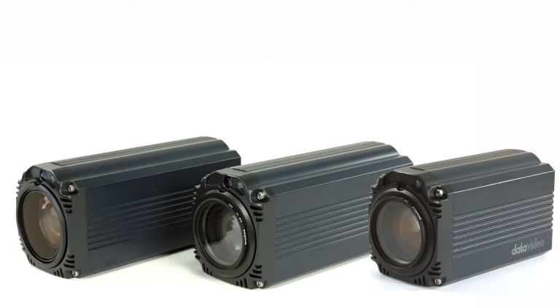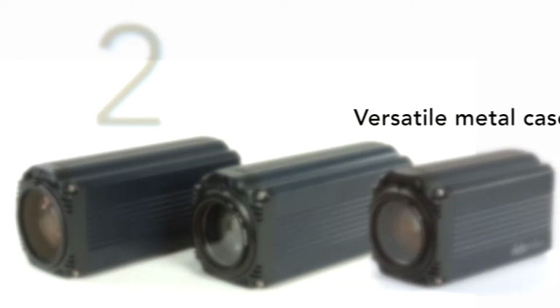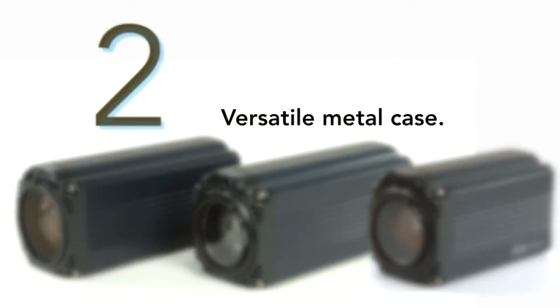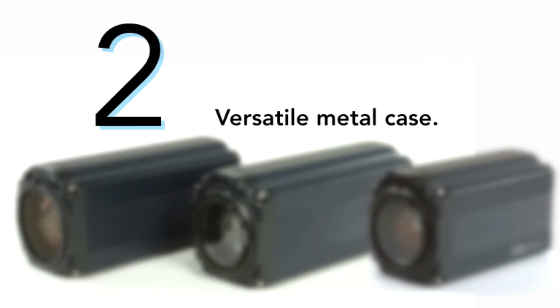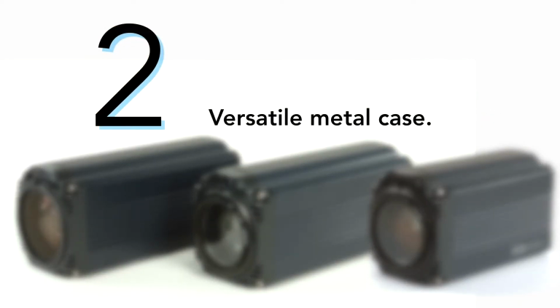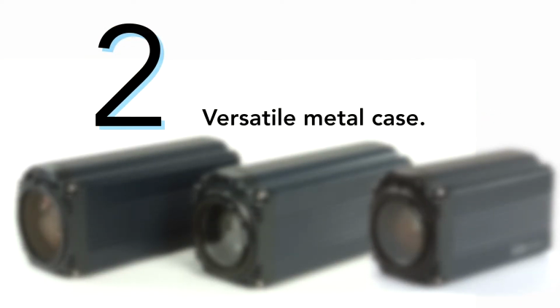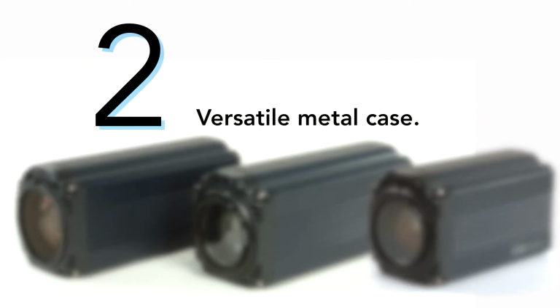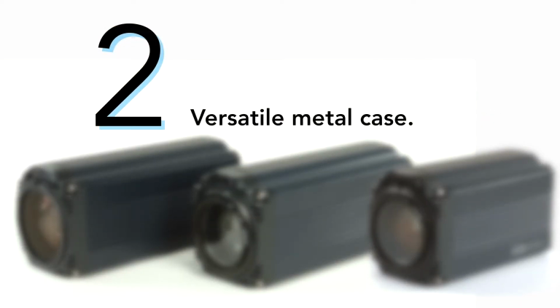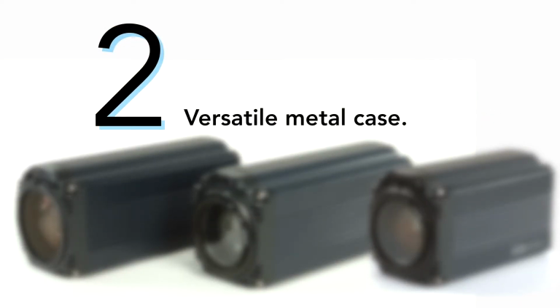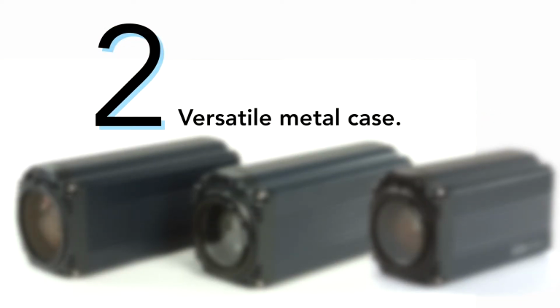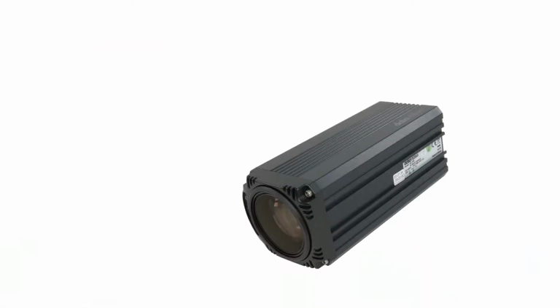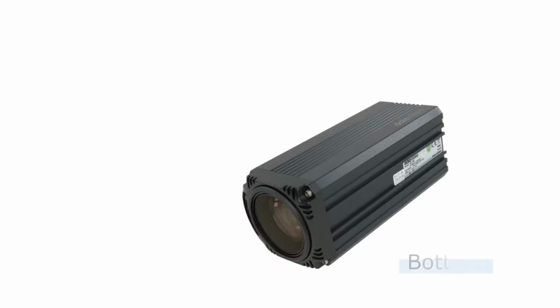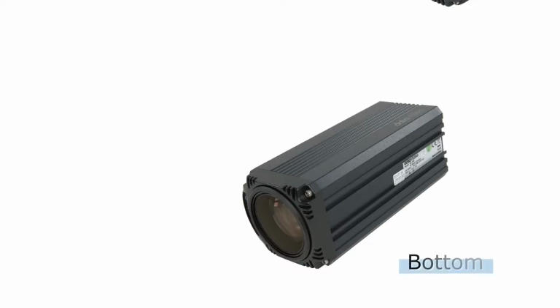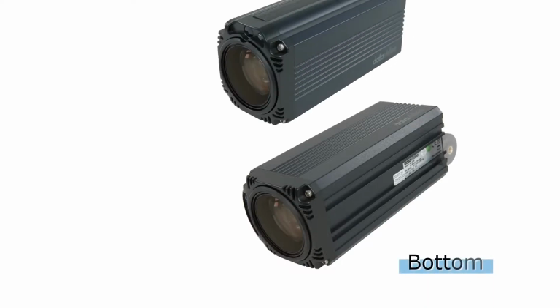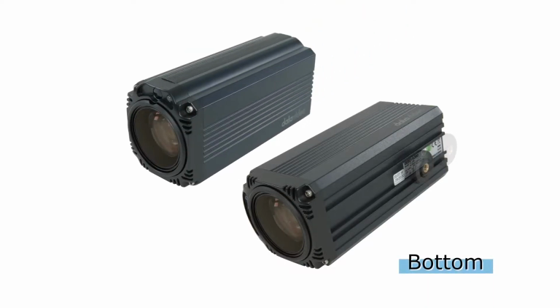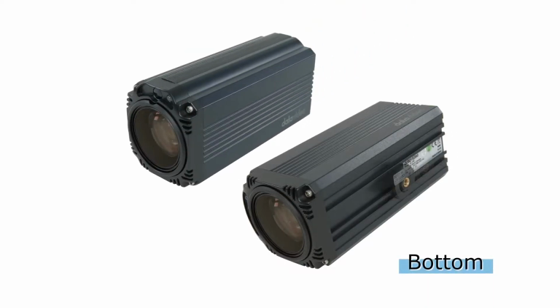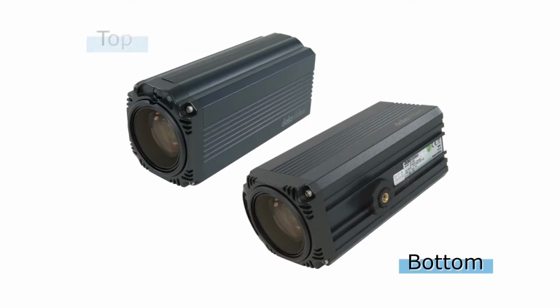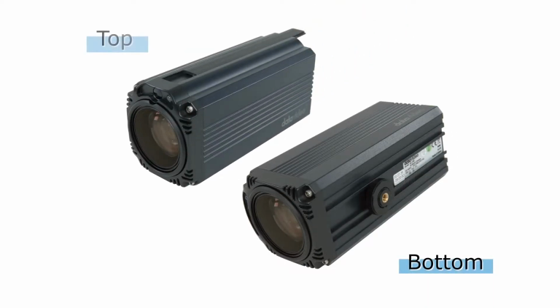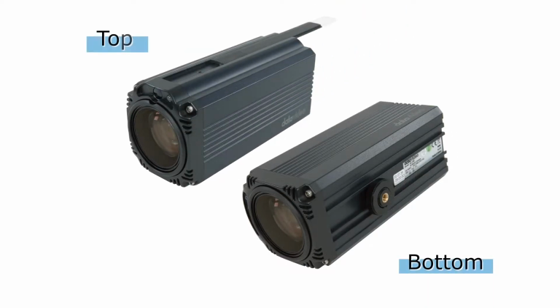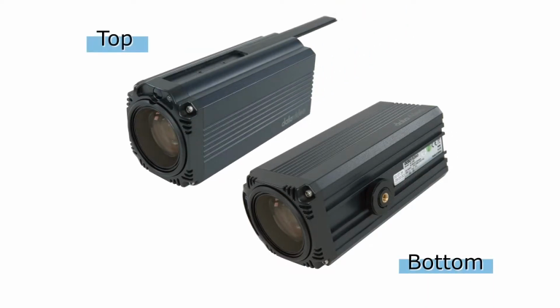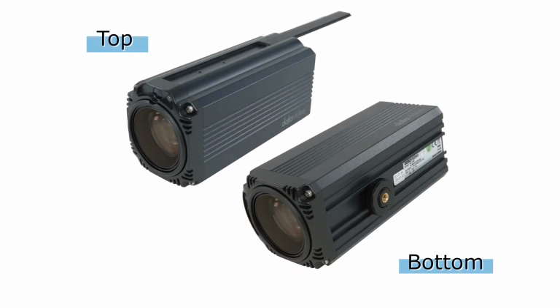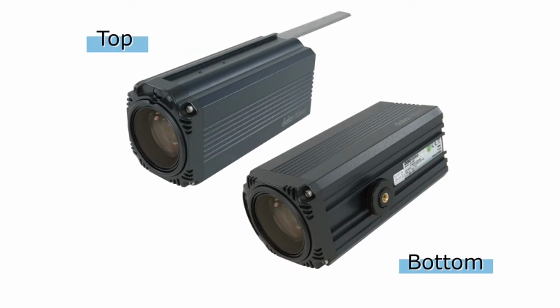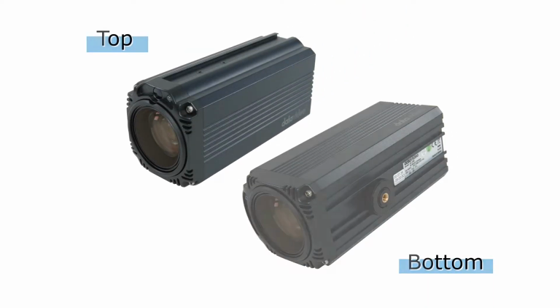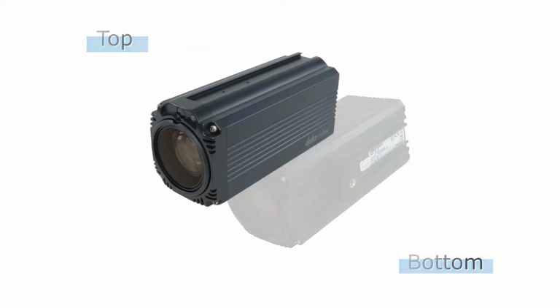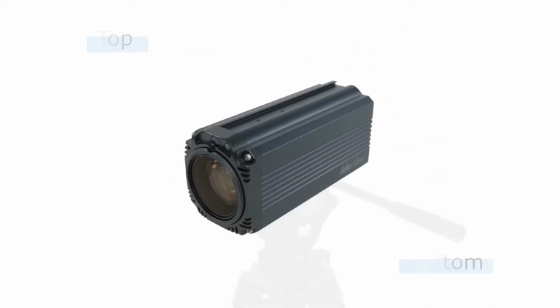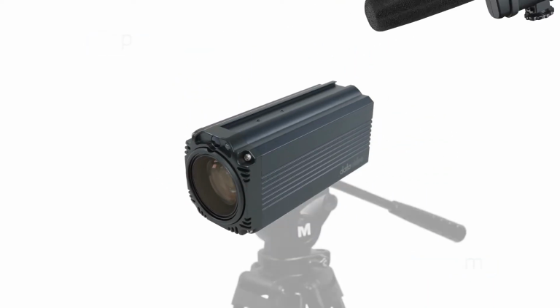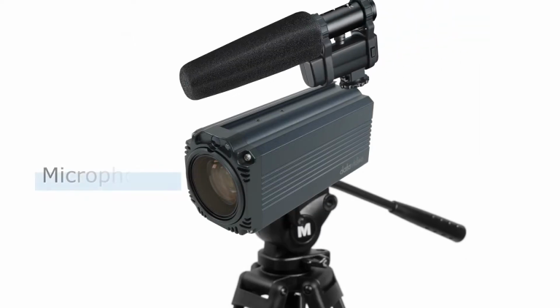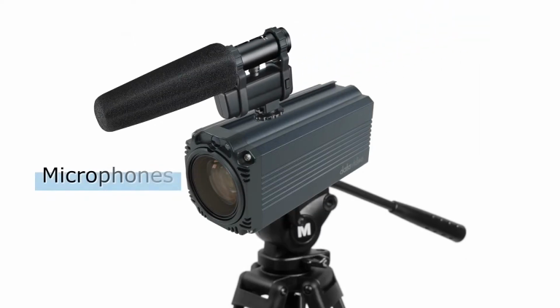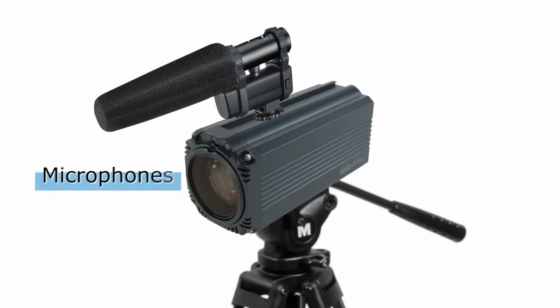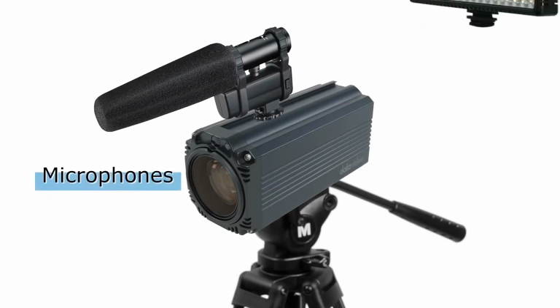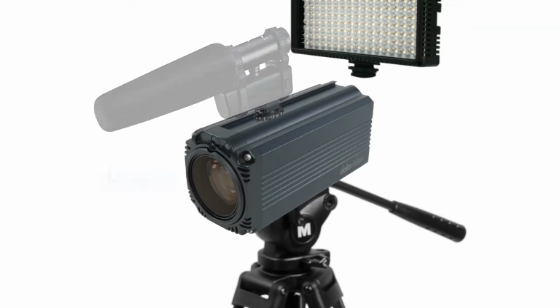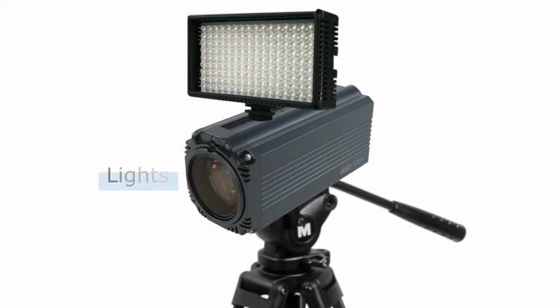Number two, versatile metal case. Metal extrusions at the bottom for mounting the camera, as well as at the top for mounting various accessories such as microphones and lights.